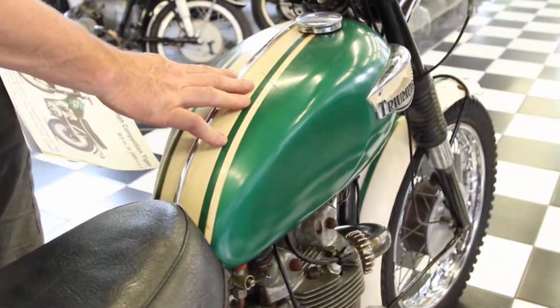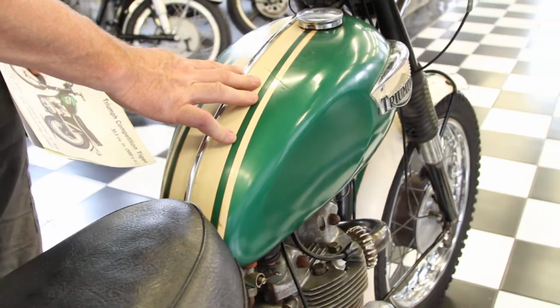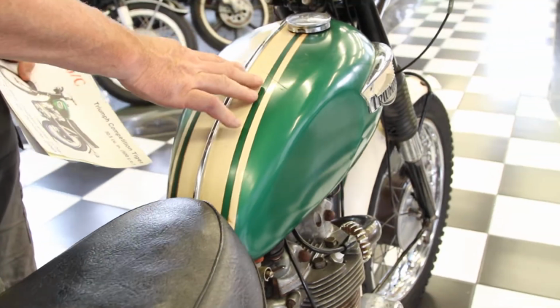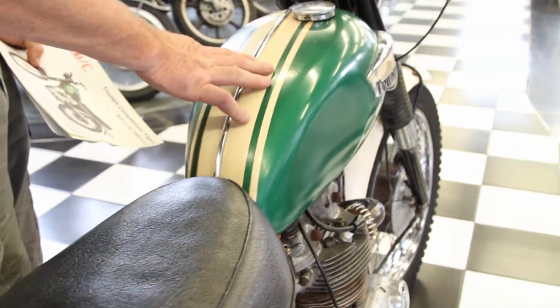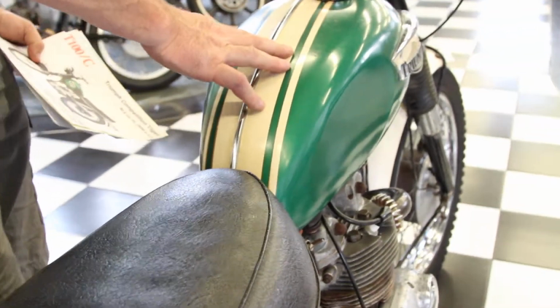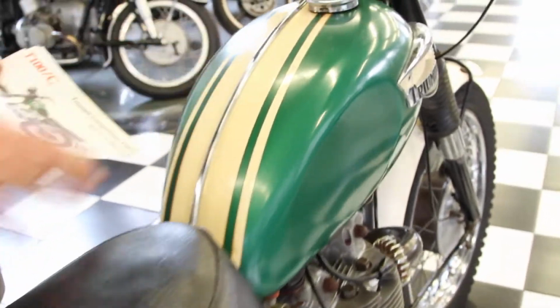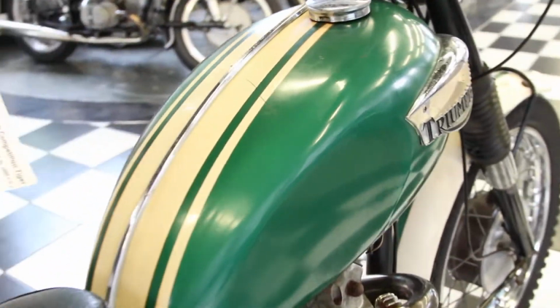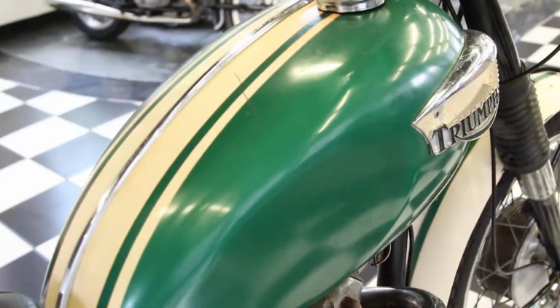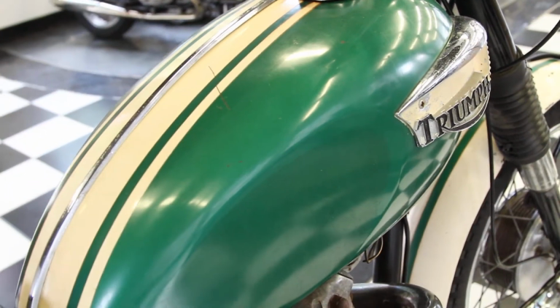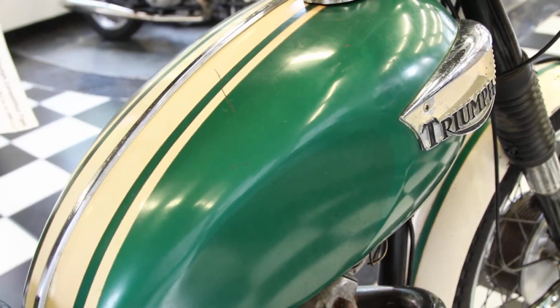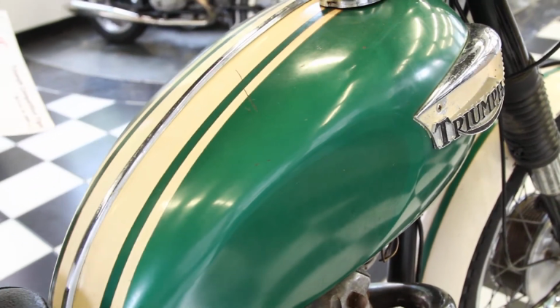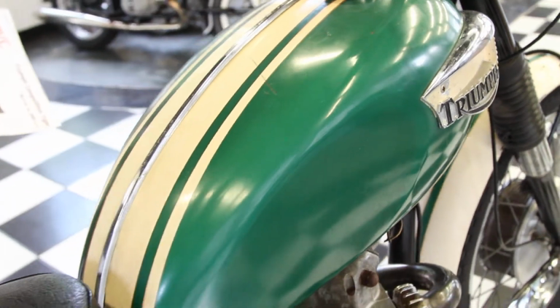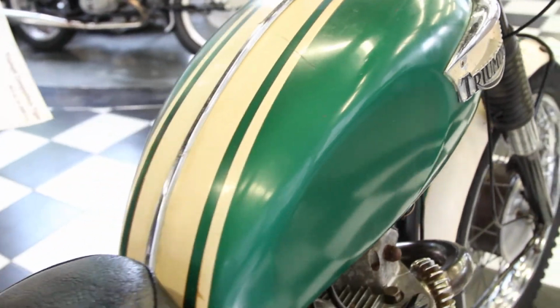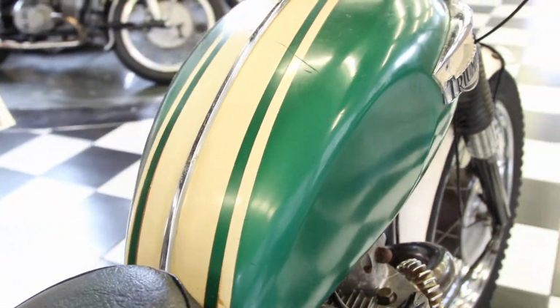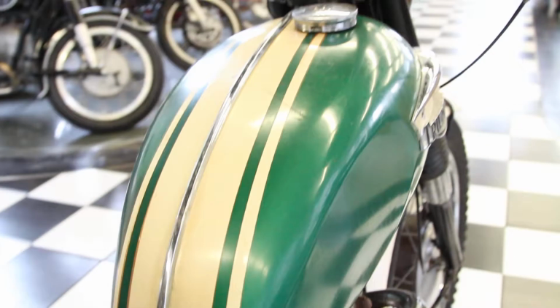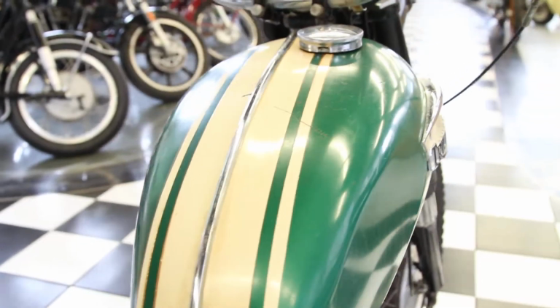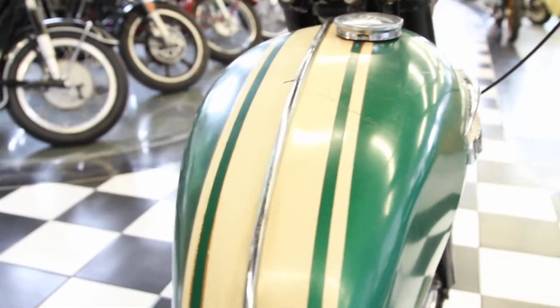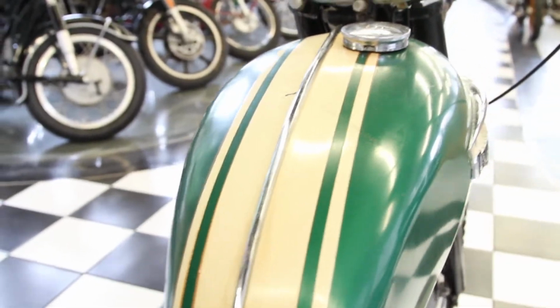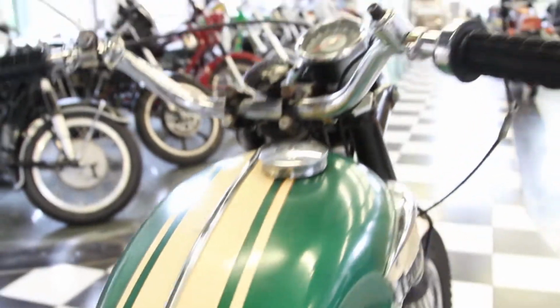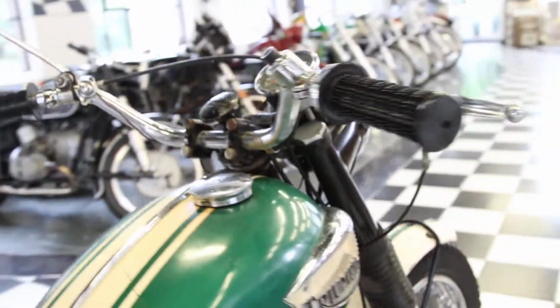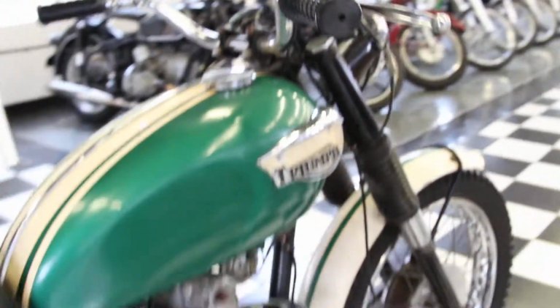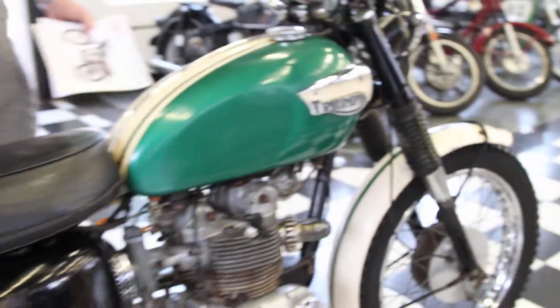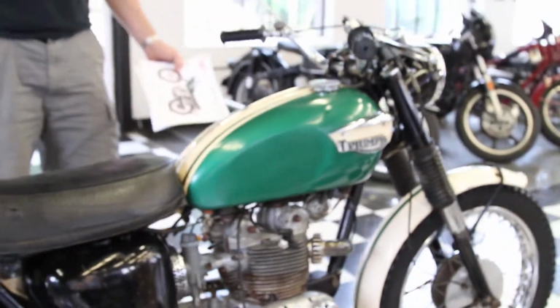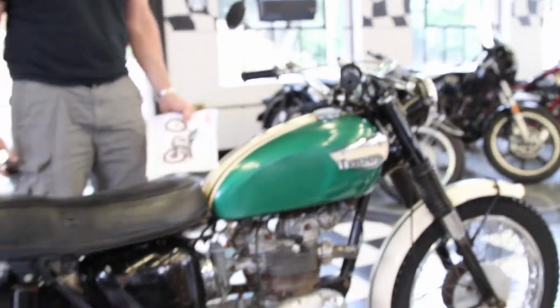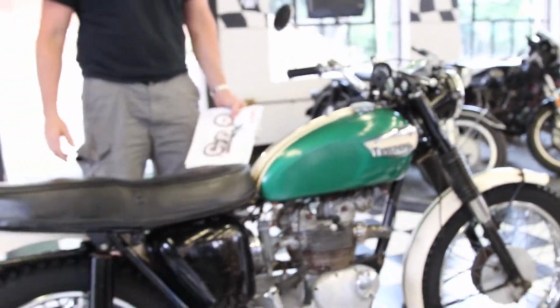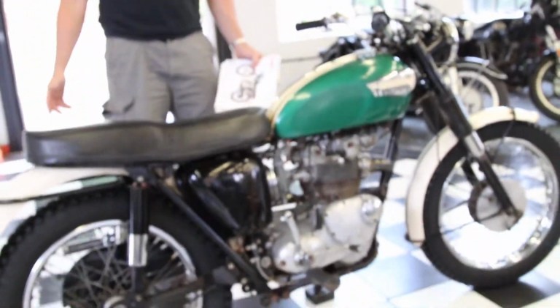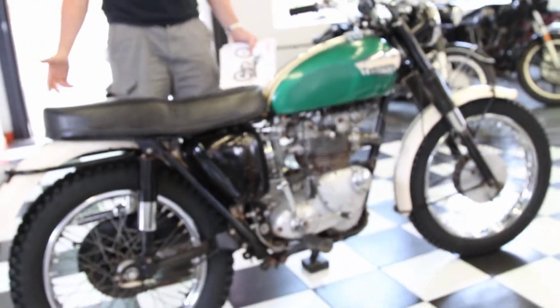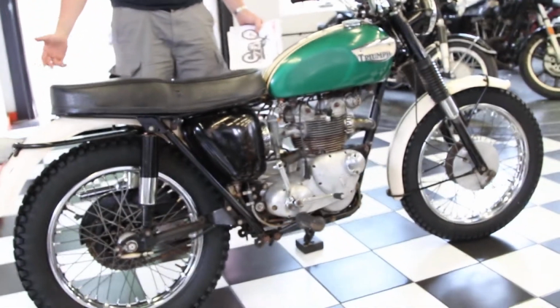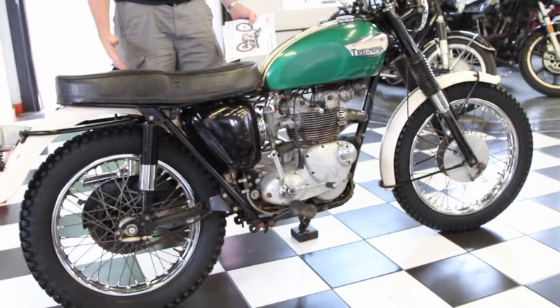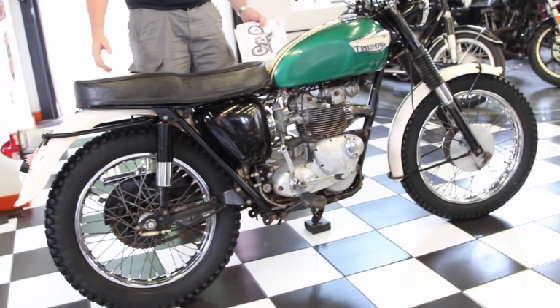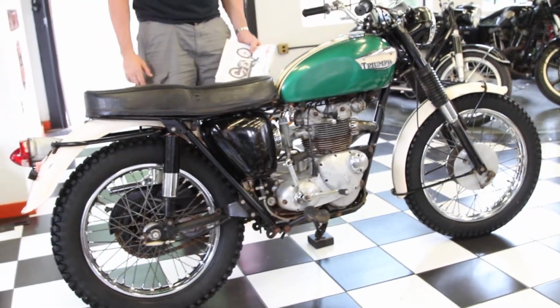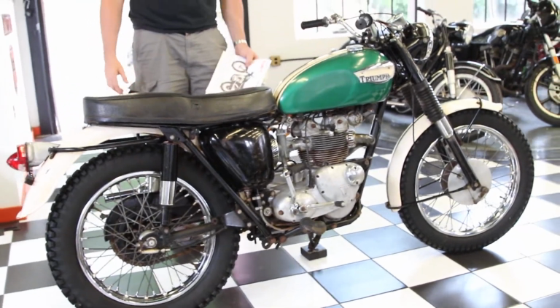It was stored in a good friend of mine's house since 1983 — it's been in his living room. I pulled this bike out of his living room. His son was killed in a motorcycle accident in 1983, unfortunately, and the bike had been parked ever since.